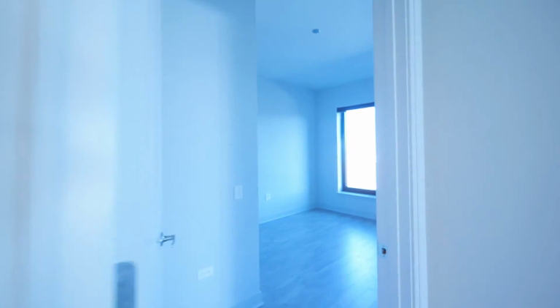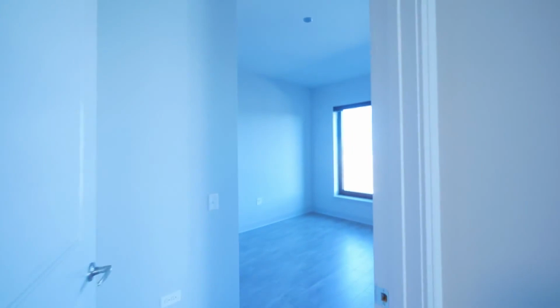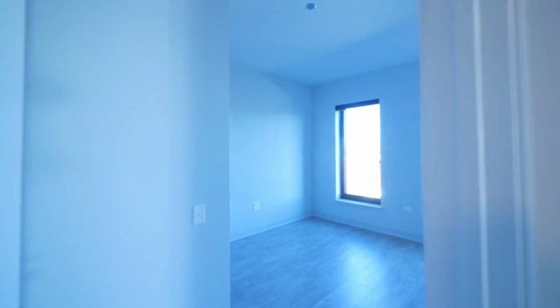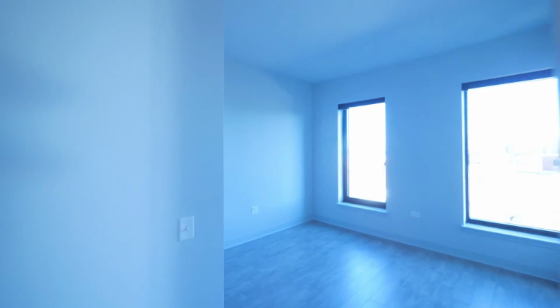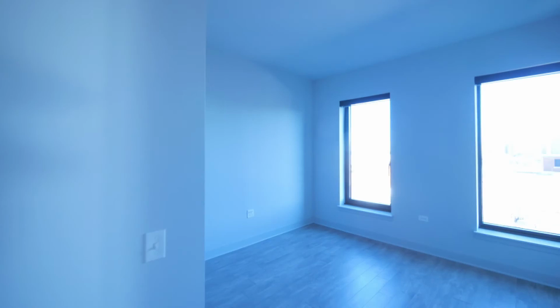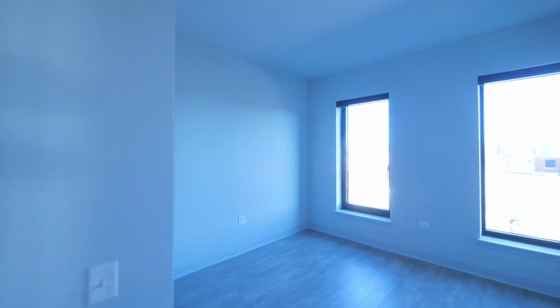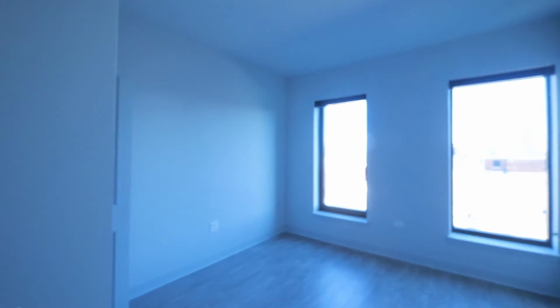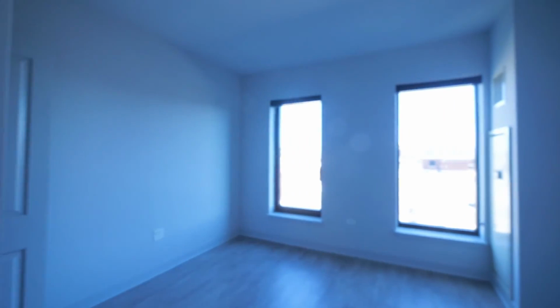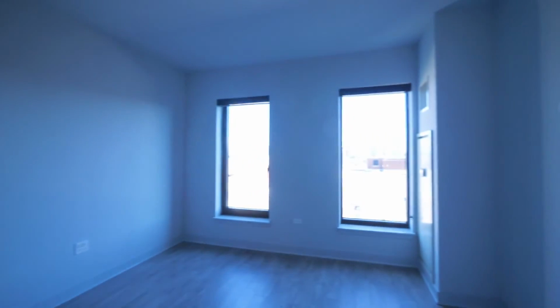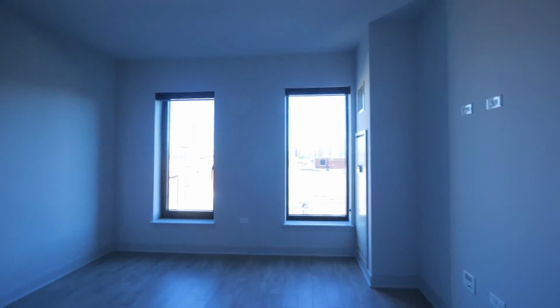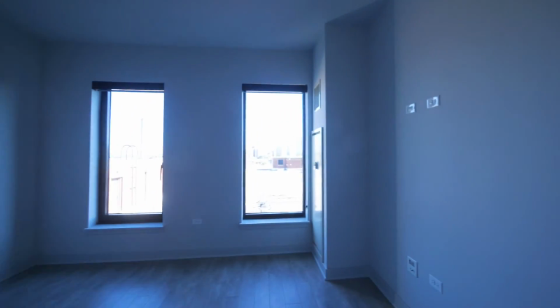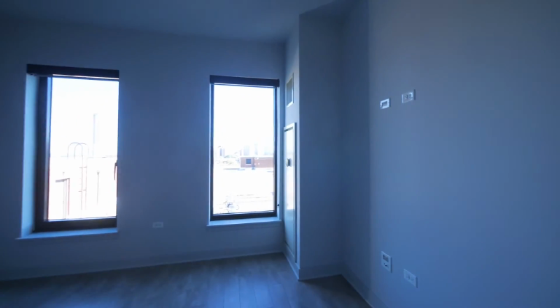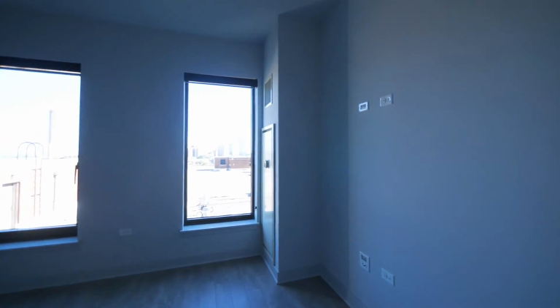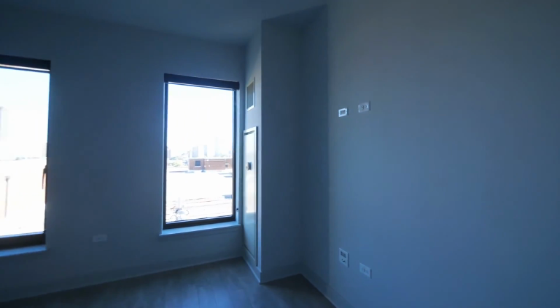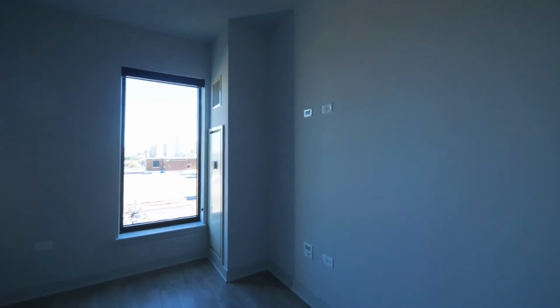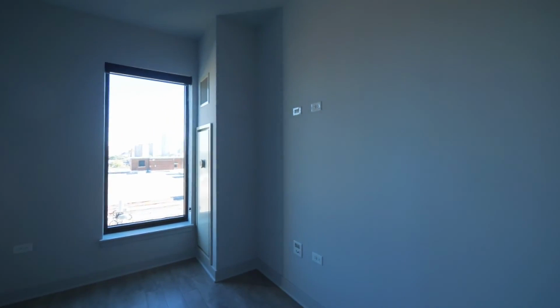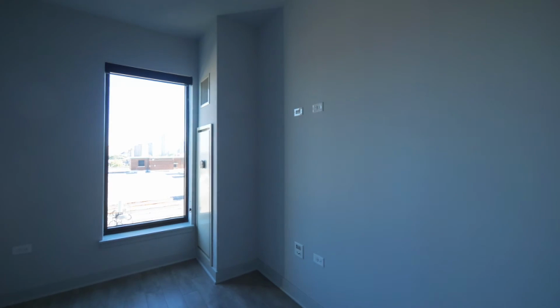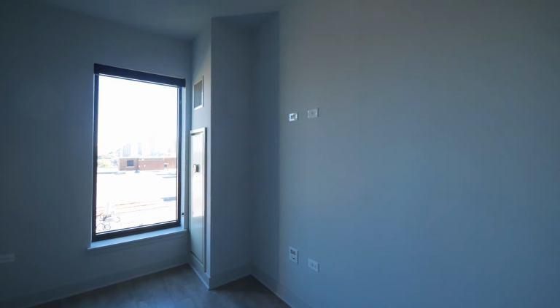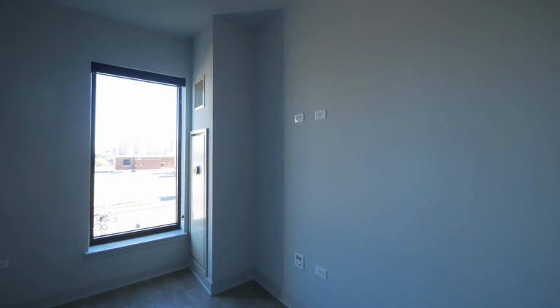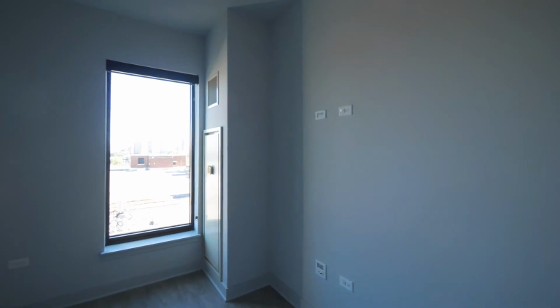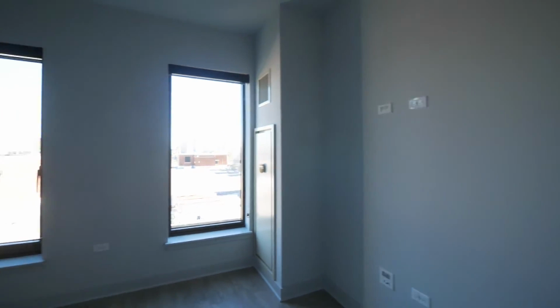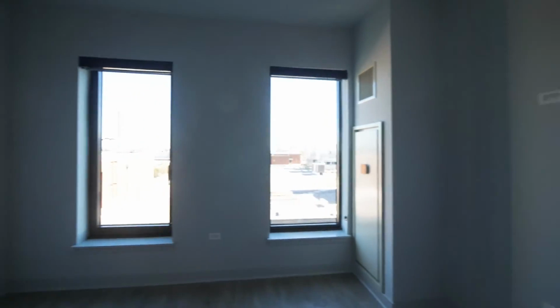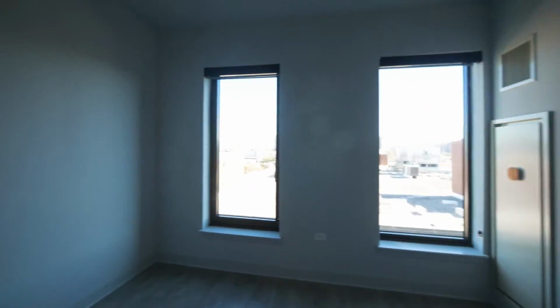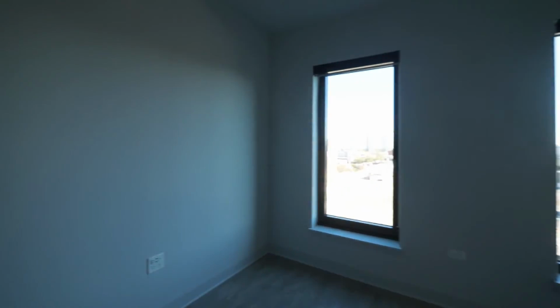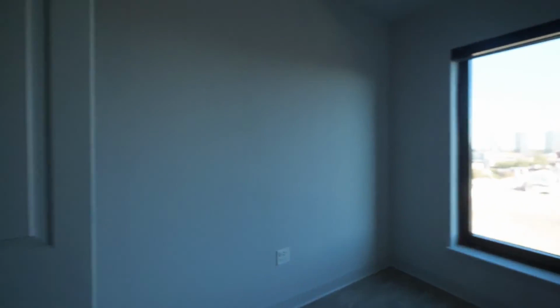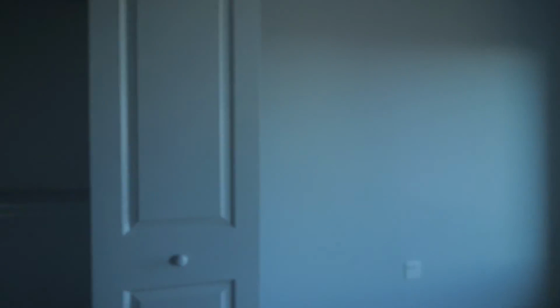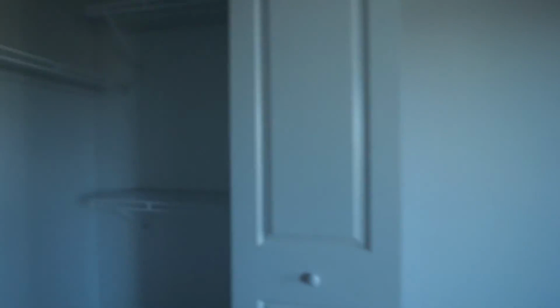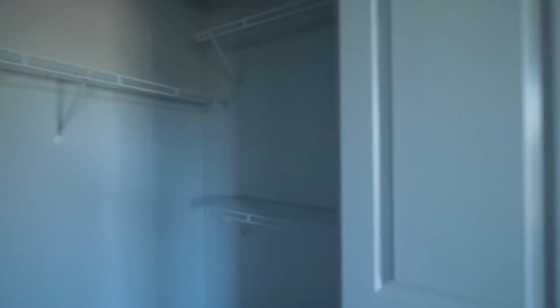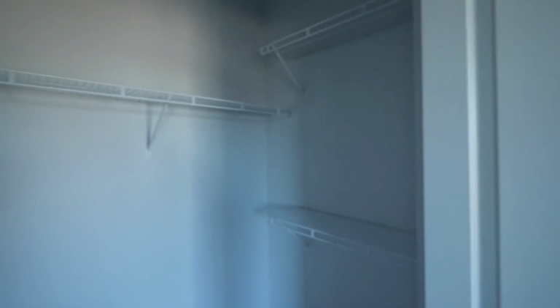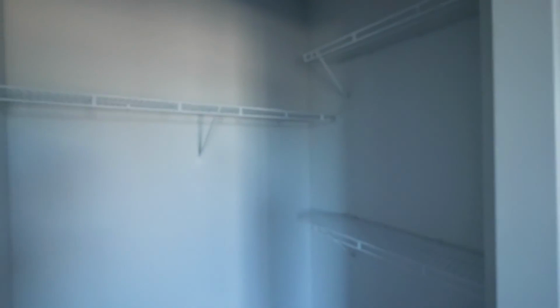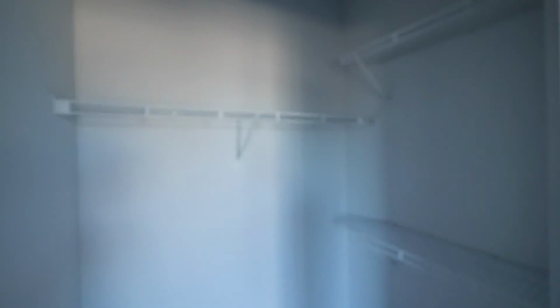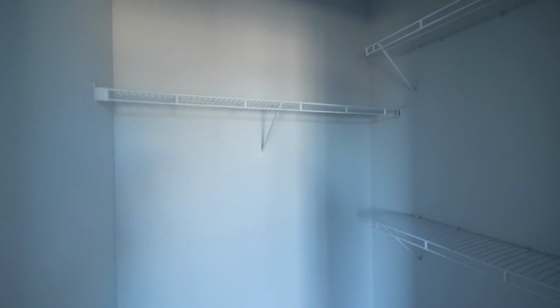The second bedroom can accommodate a queen-size bed, and there's a nice nook for a storage chest. You also have another walk-in closet in the second bedroom.